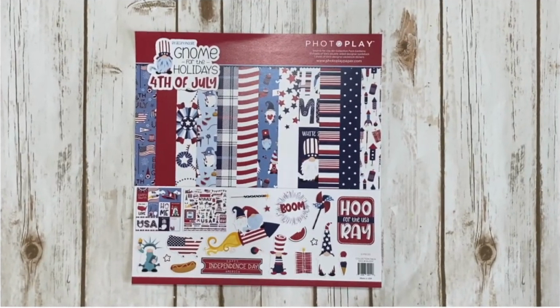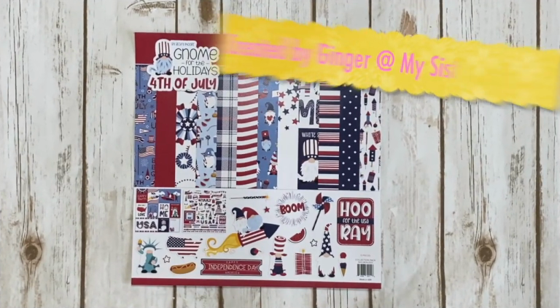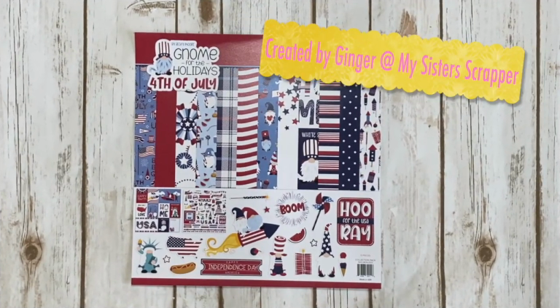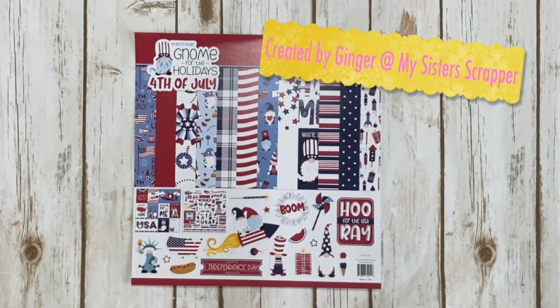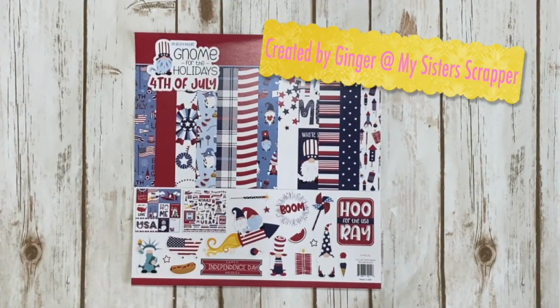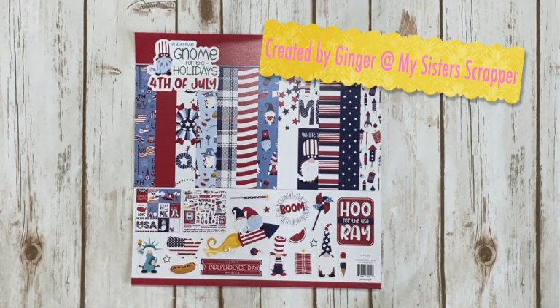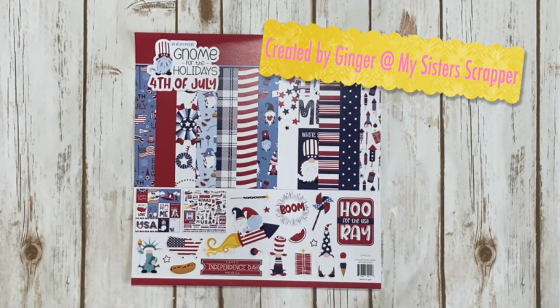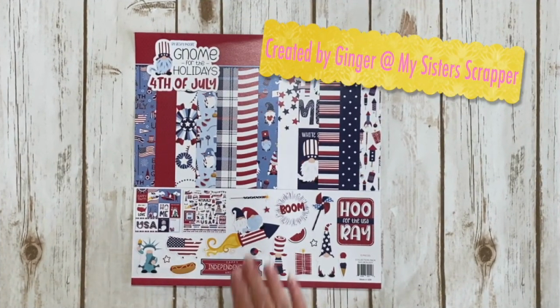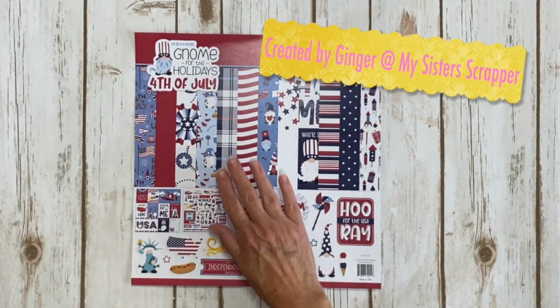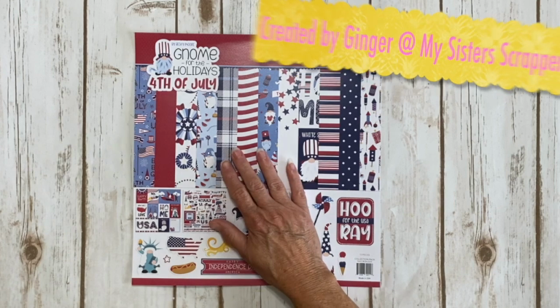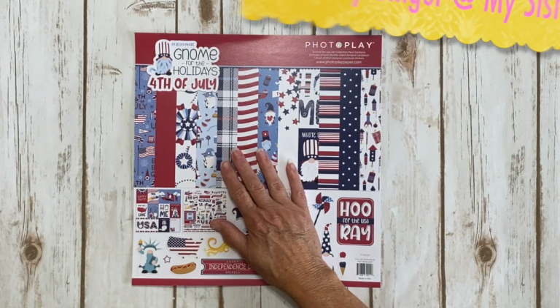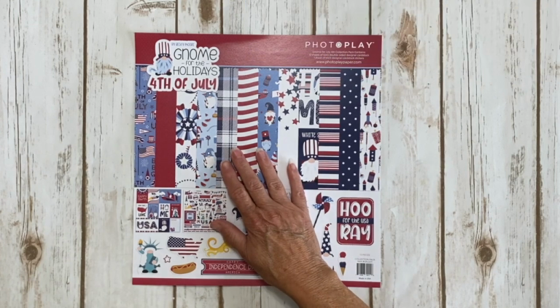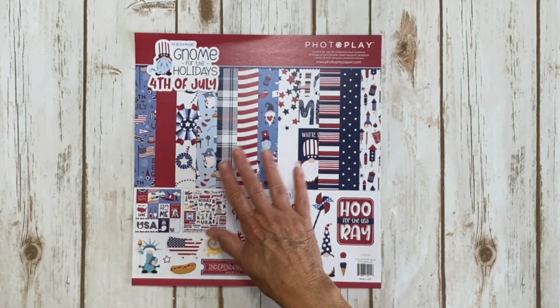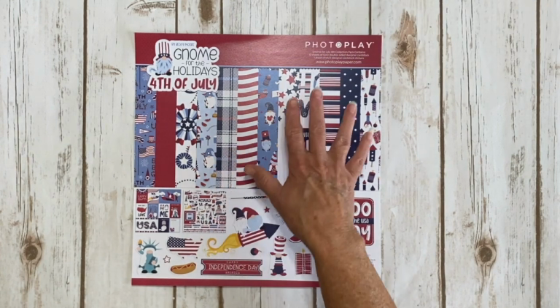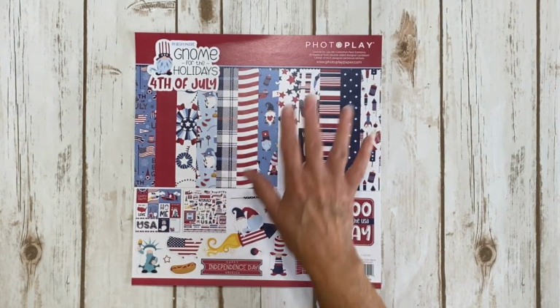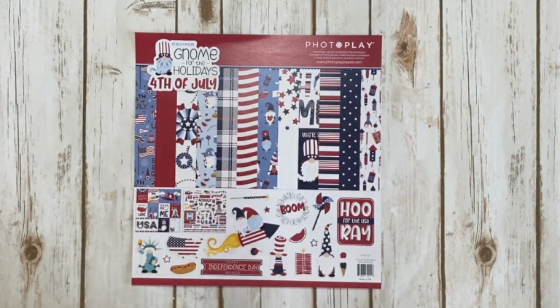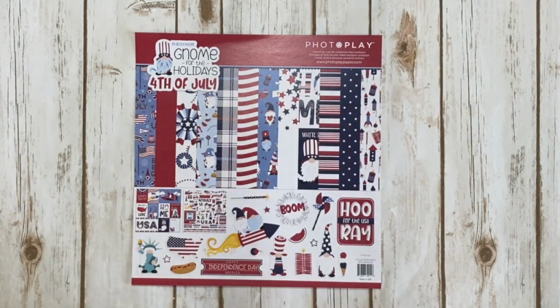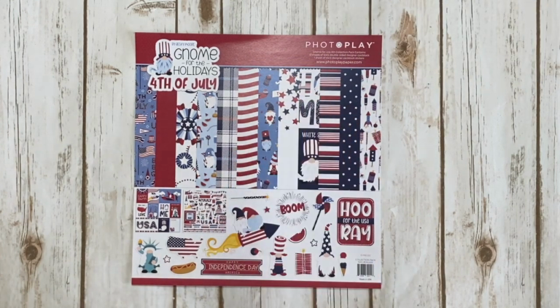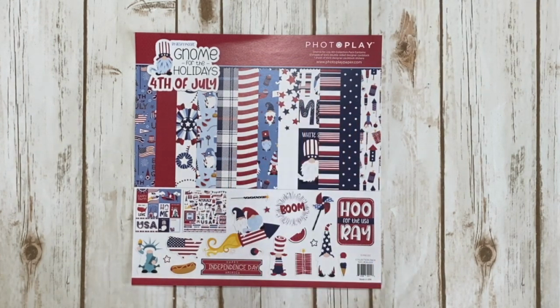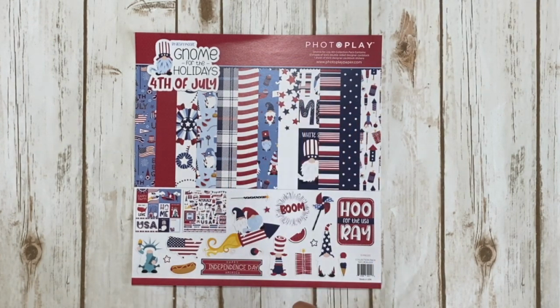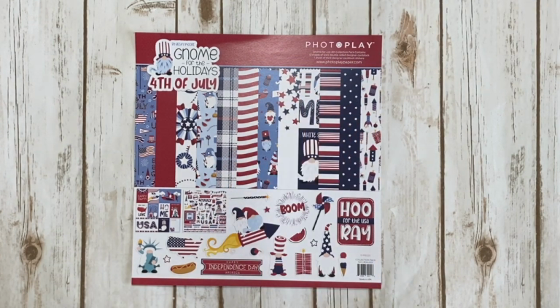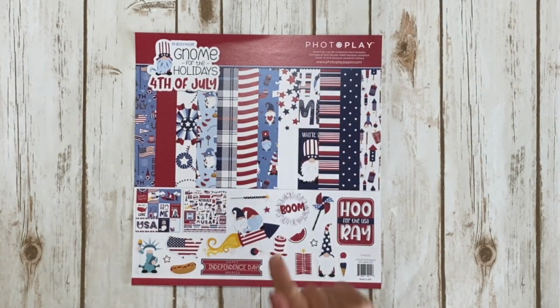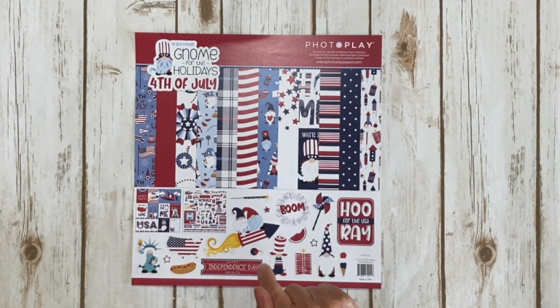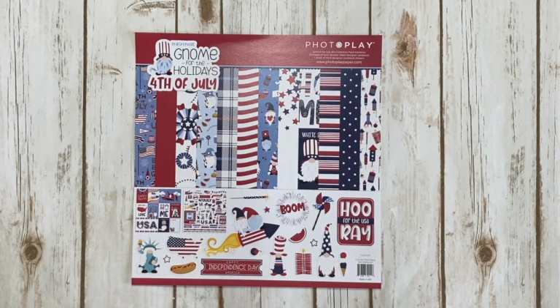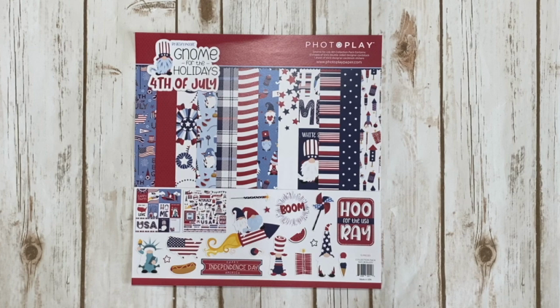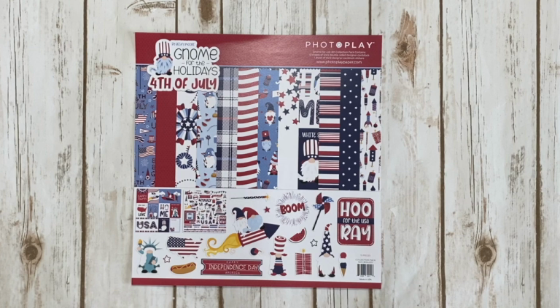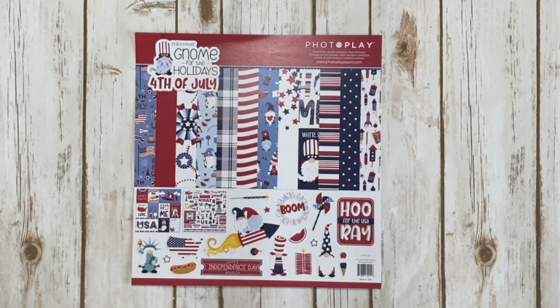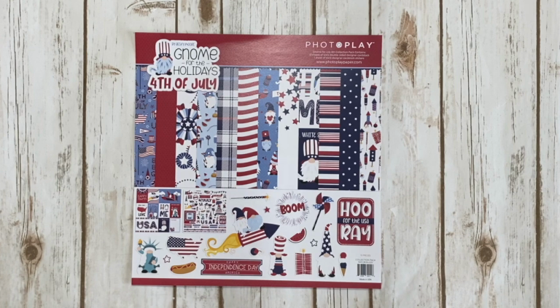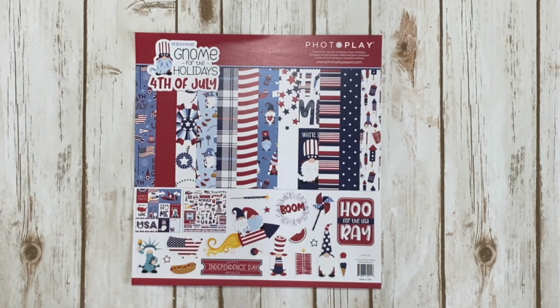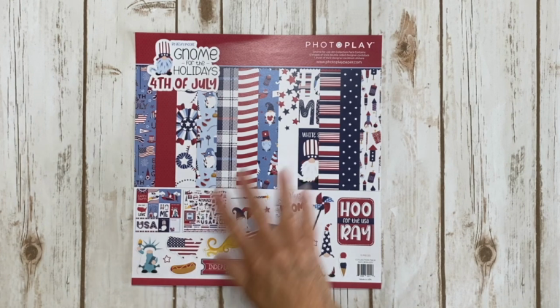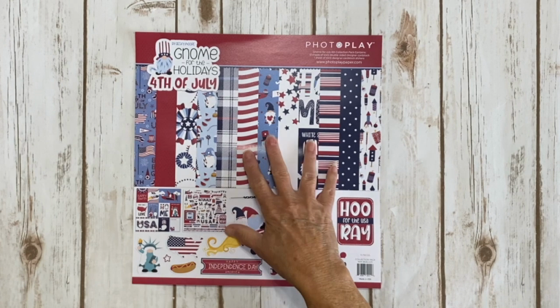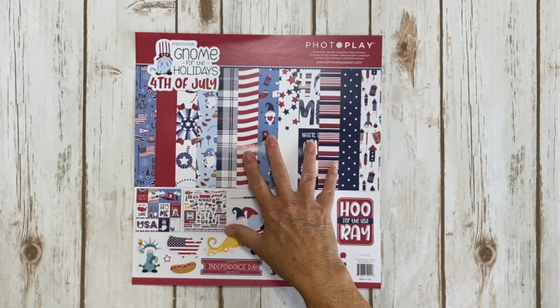Hi, this is Ginger from My Sister Scrapper. Today I want to share another project with you using some PhotoPlay products. Big thank you to Jodi from PhotoPlay for sending me these collections.